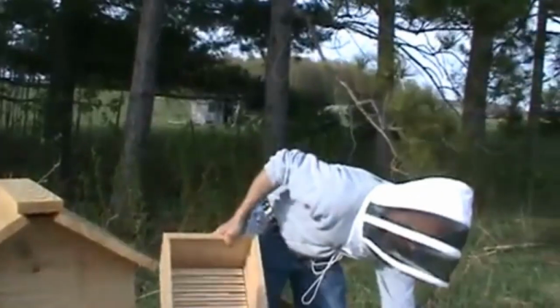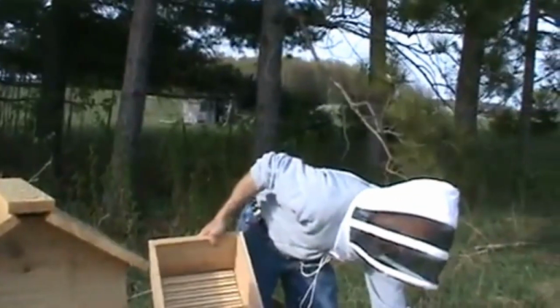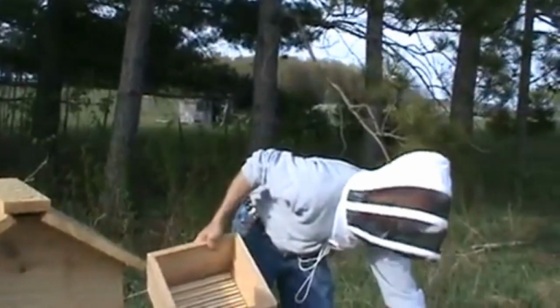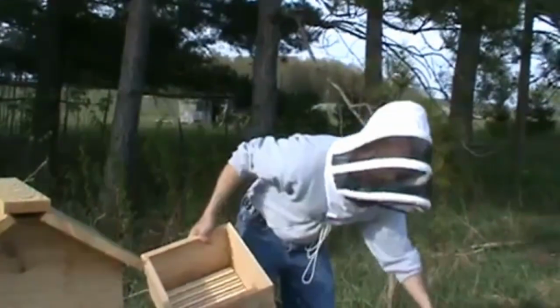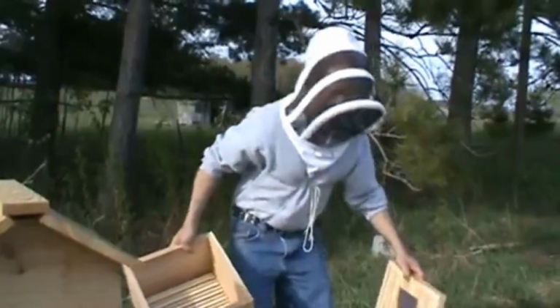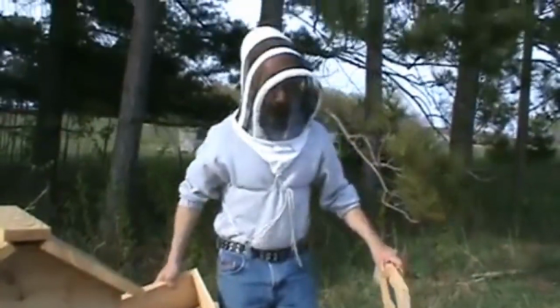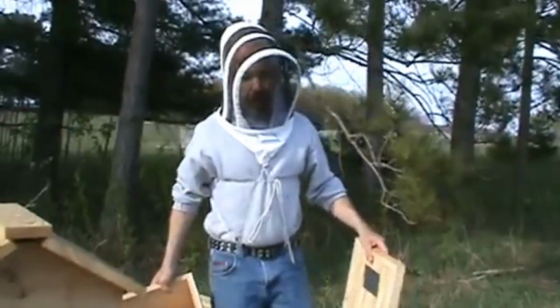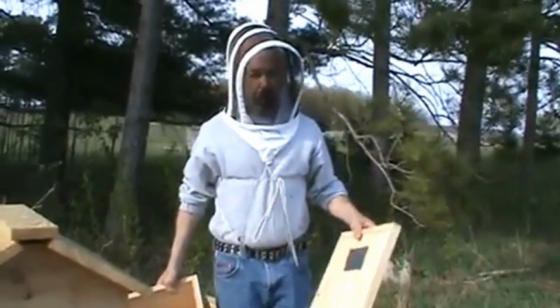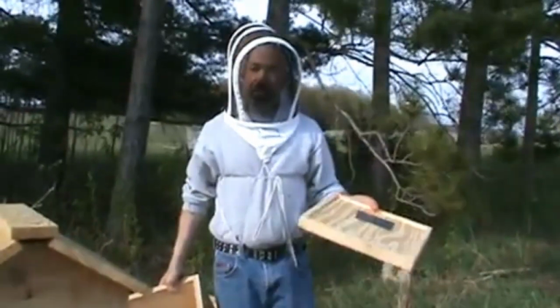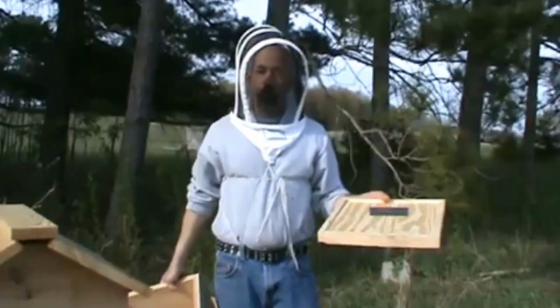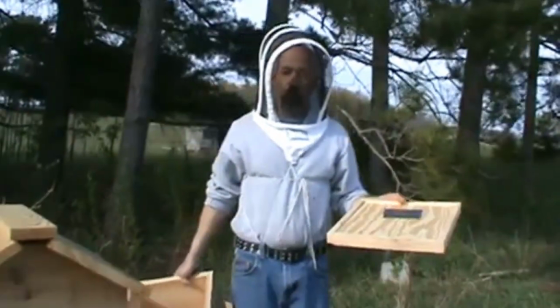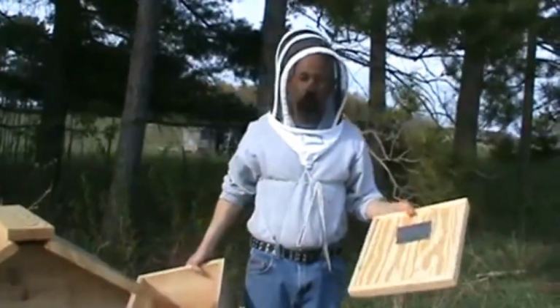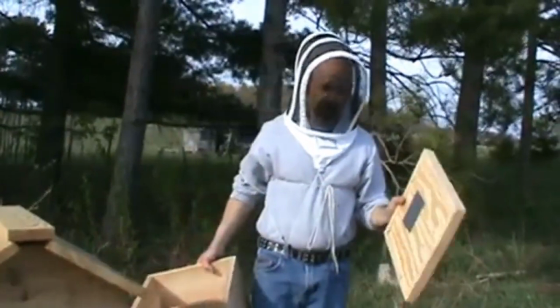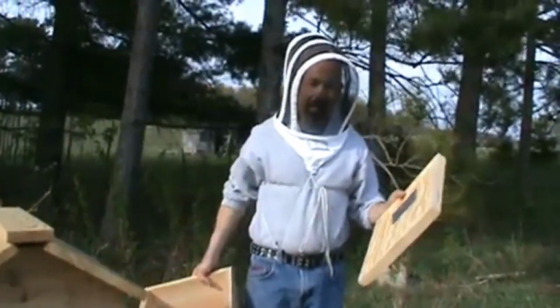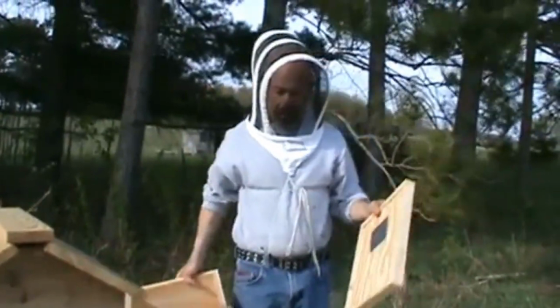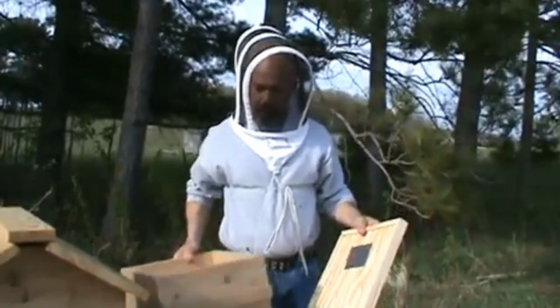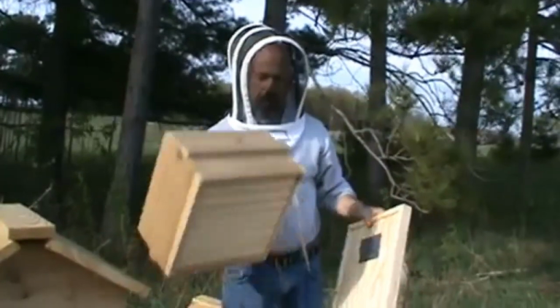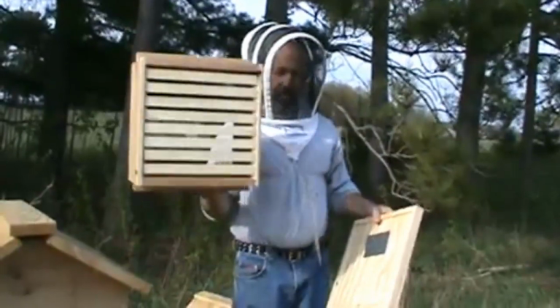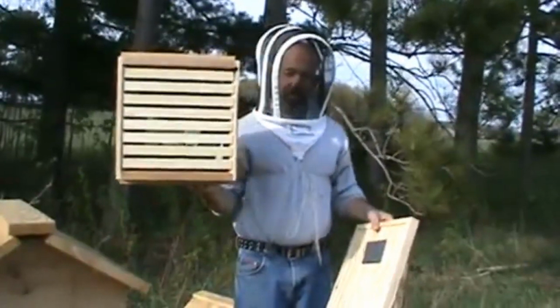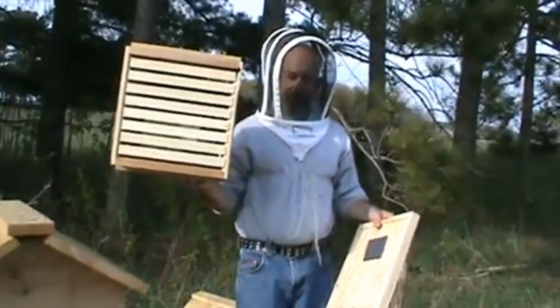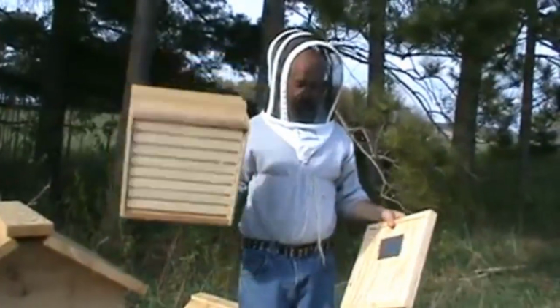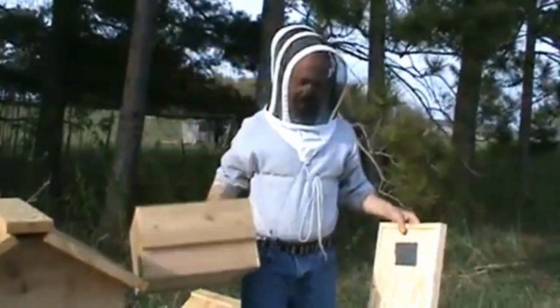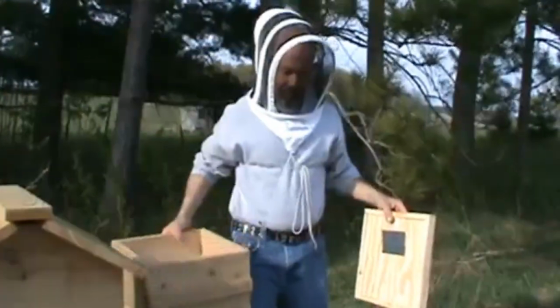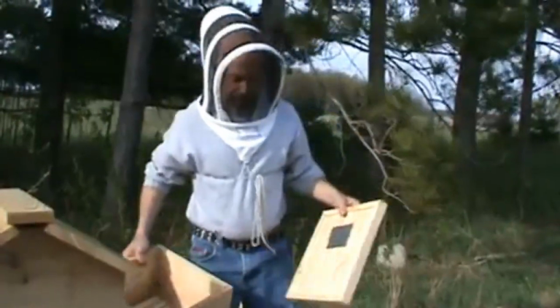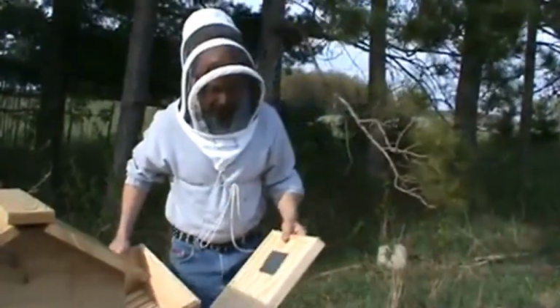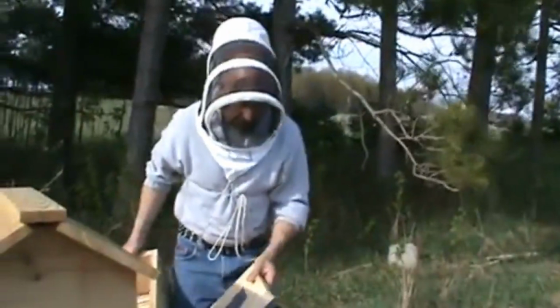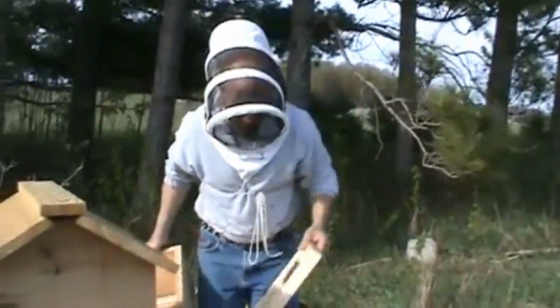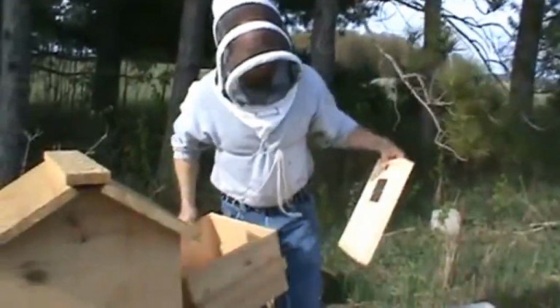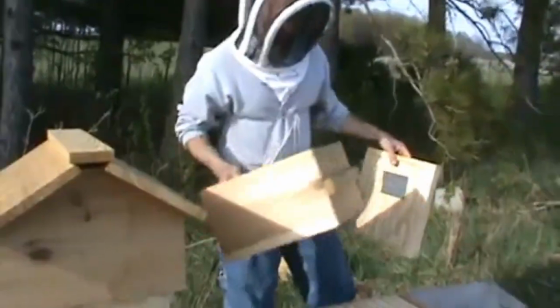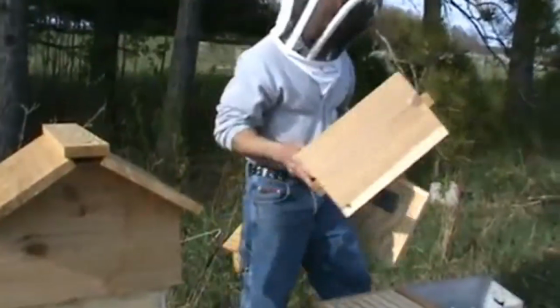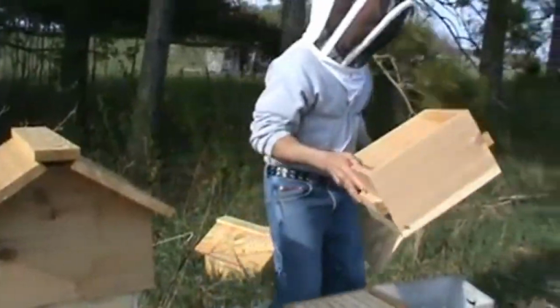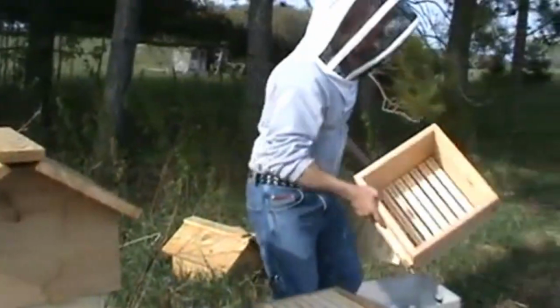If you have a piece of cardboard, piece of plywood, or a bee-escape board, get it. You need a piece that's the same size as this box. This is the top box.